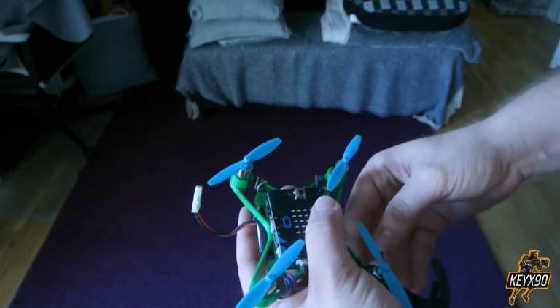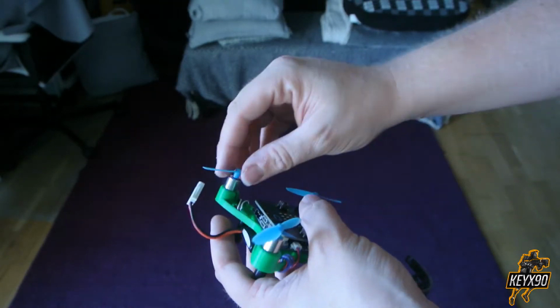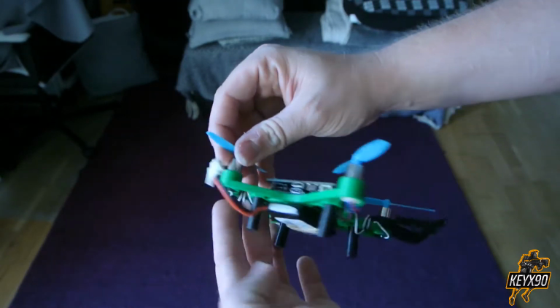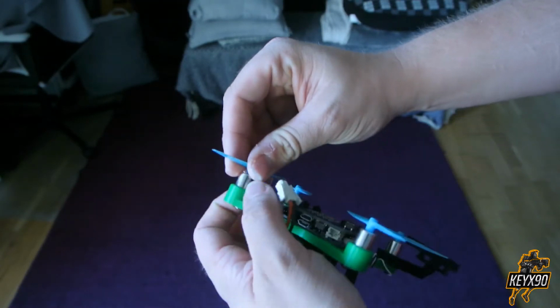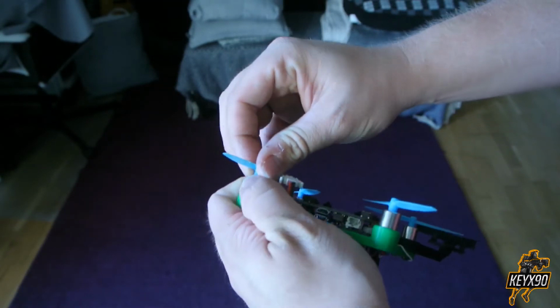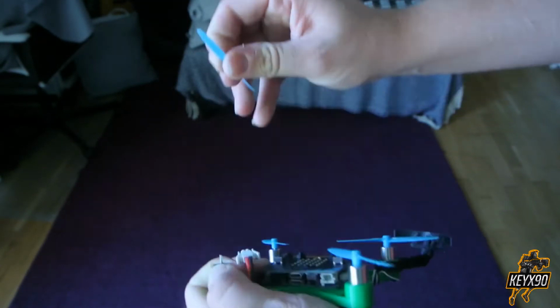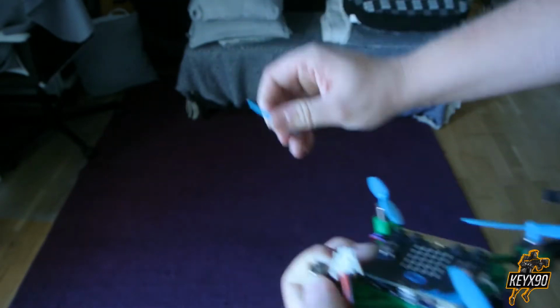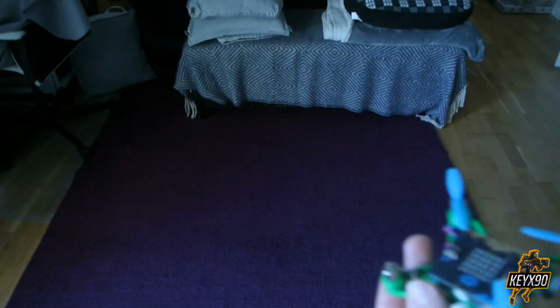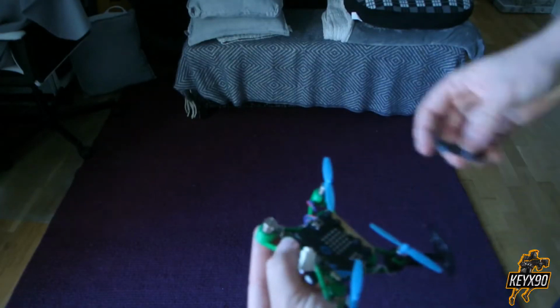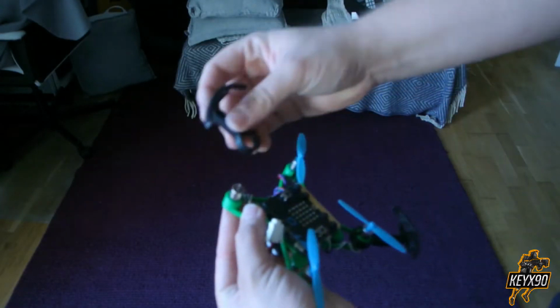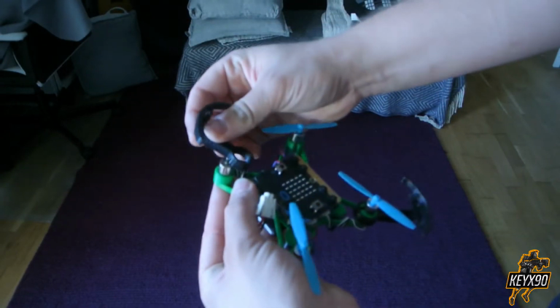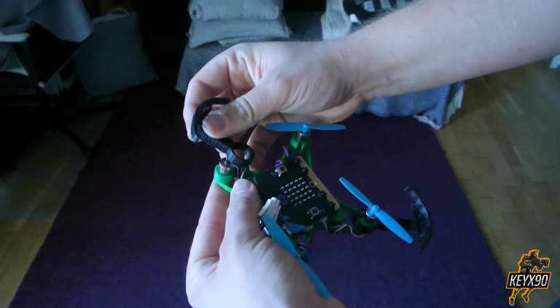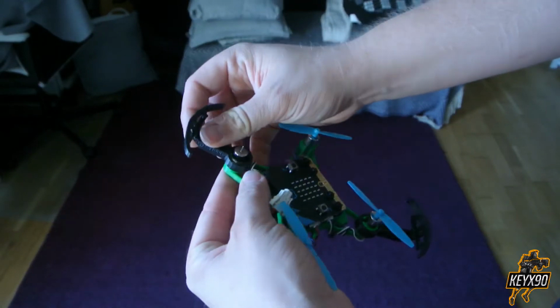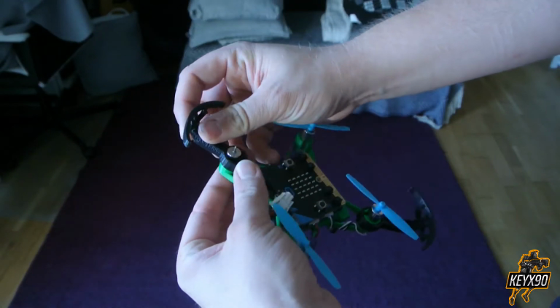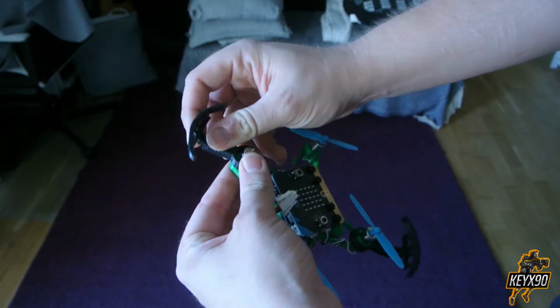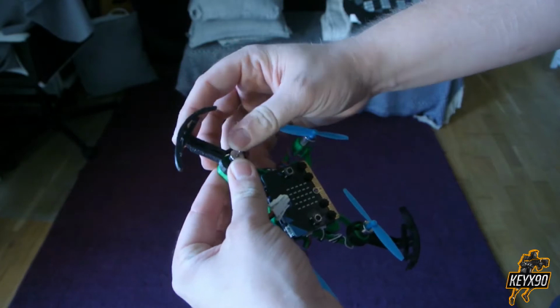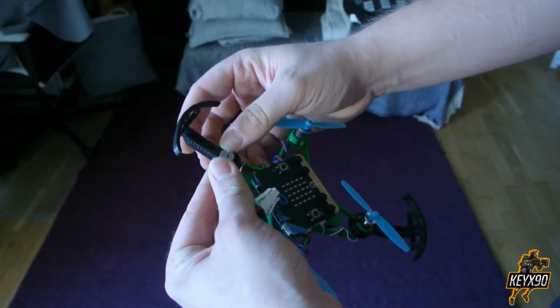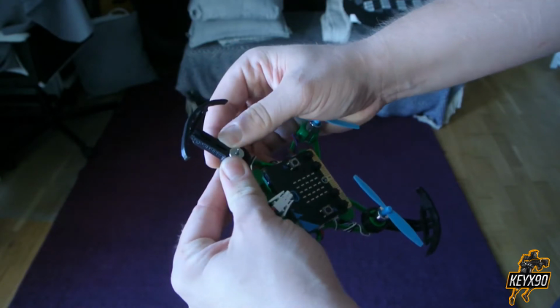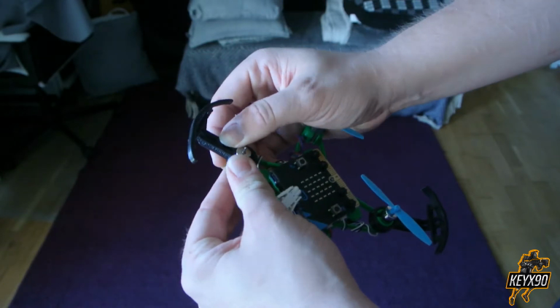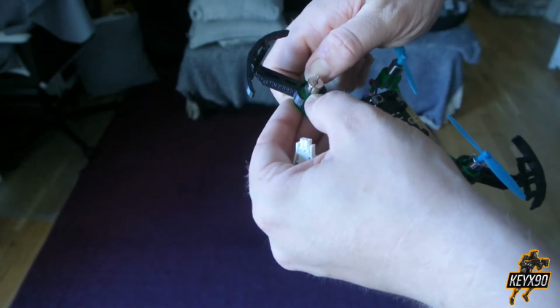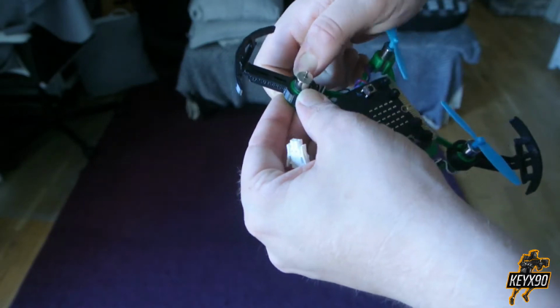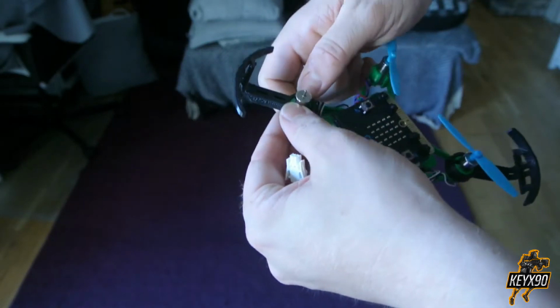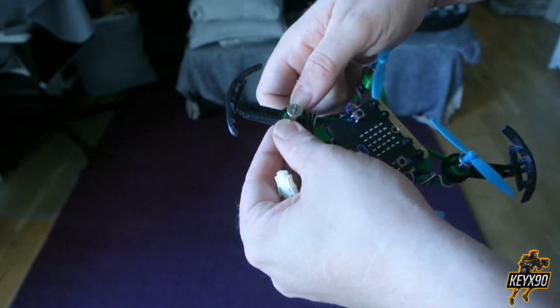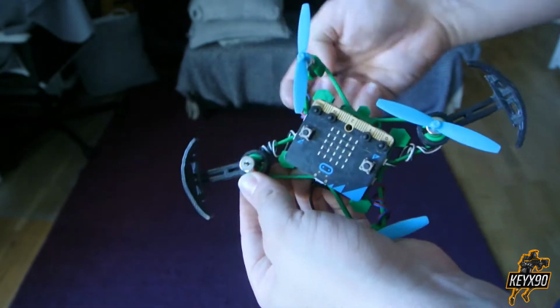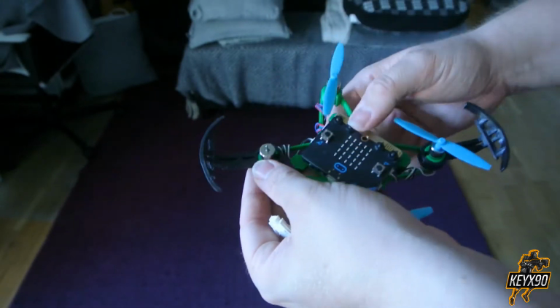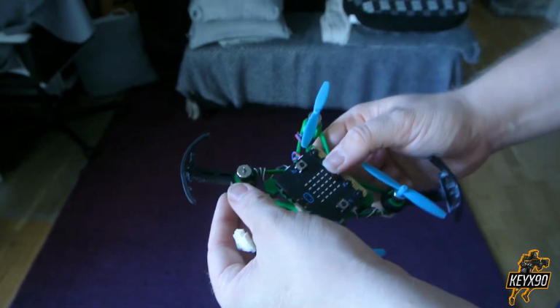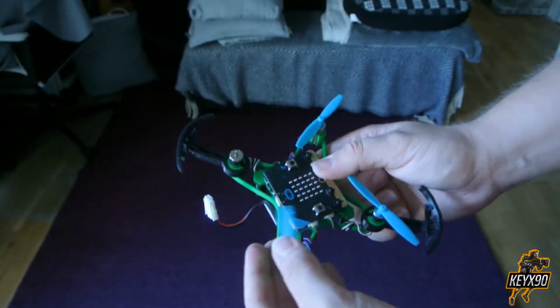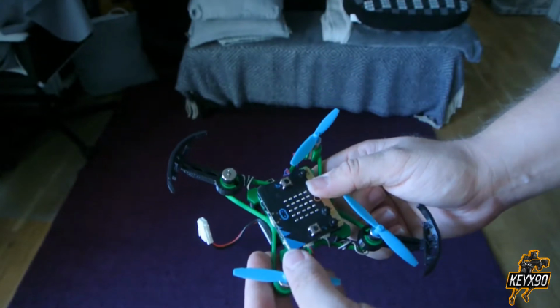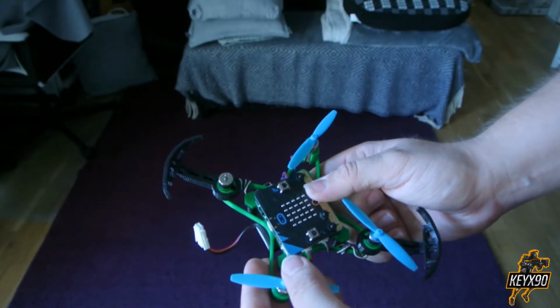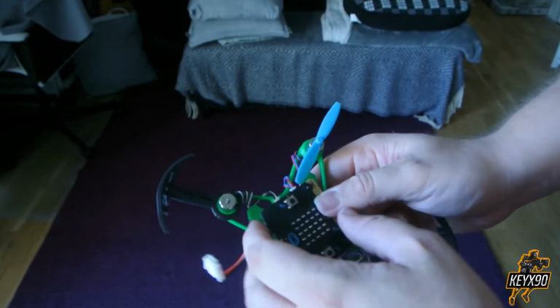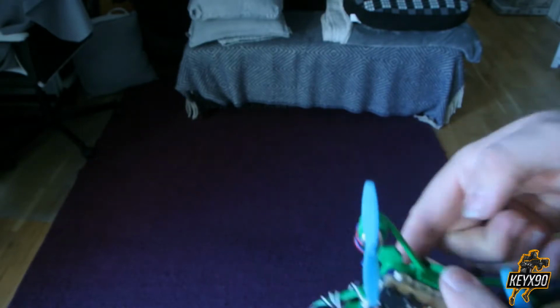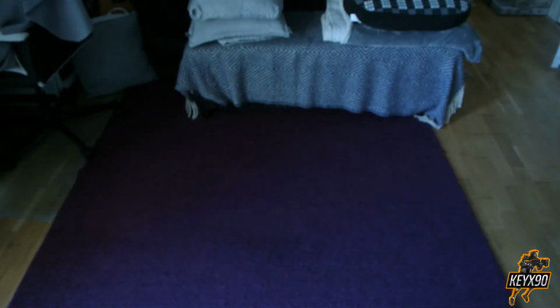In theory you can build whatever kind of a protector you want, just as long as it's not too heavy. It has to be strong enough to withstand some pressure and there shouldn't be any sharp edges on the protector.